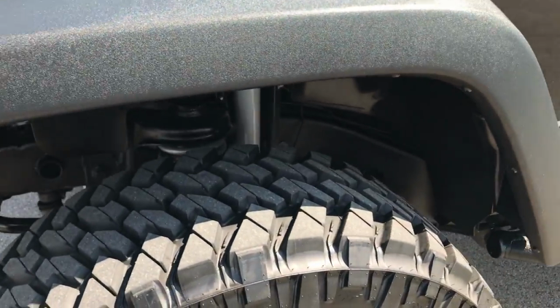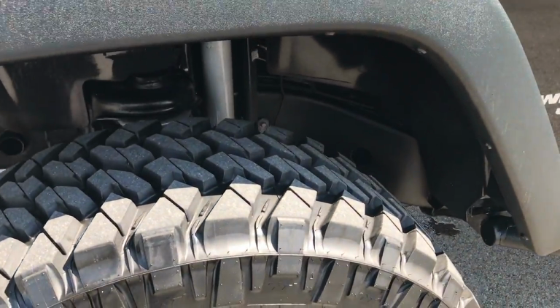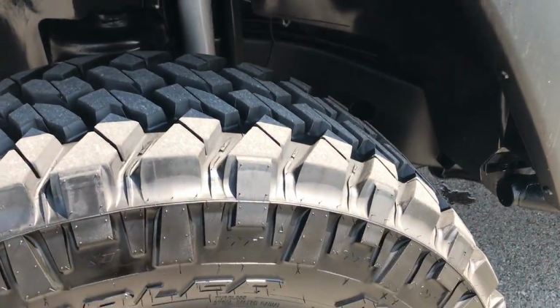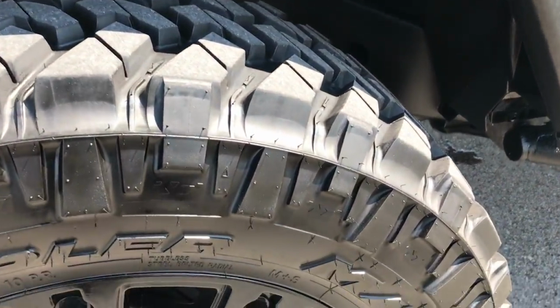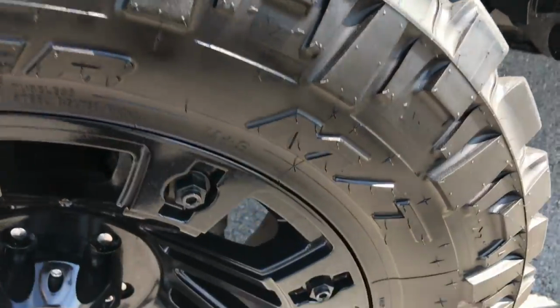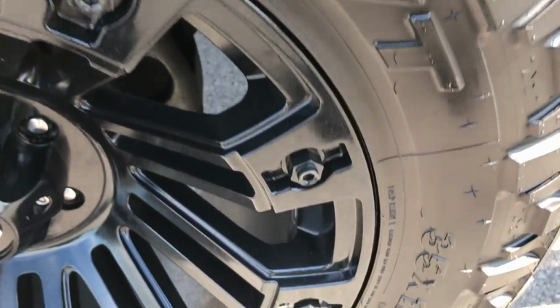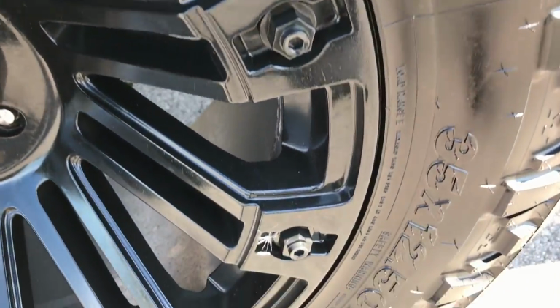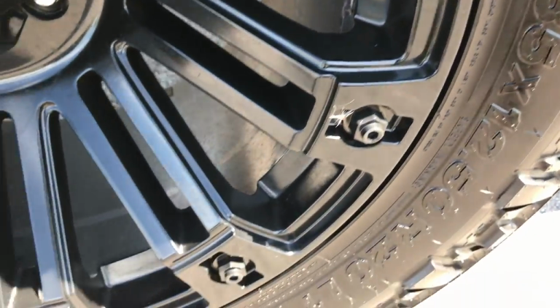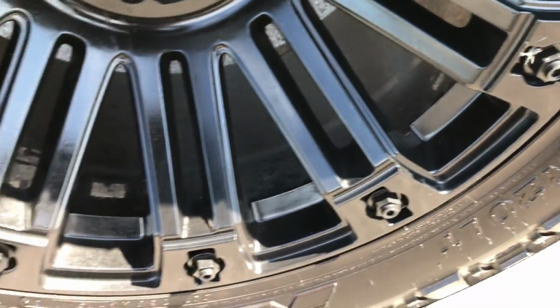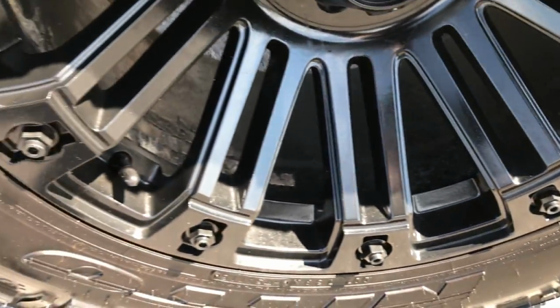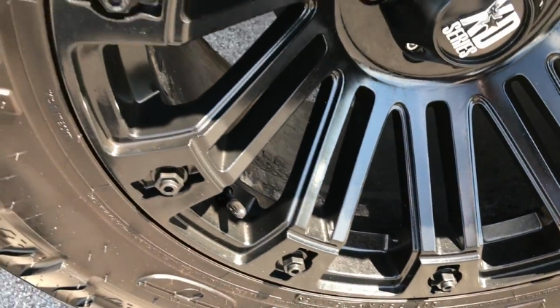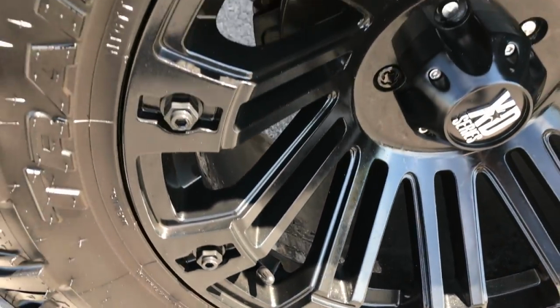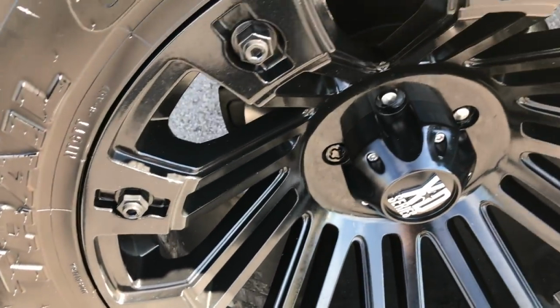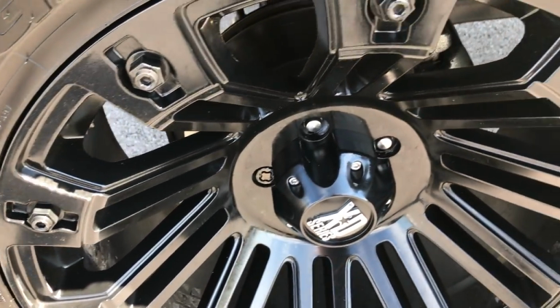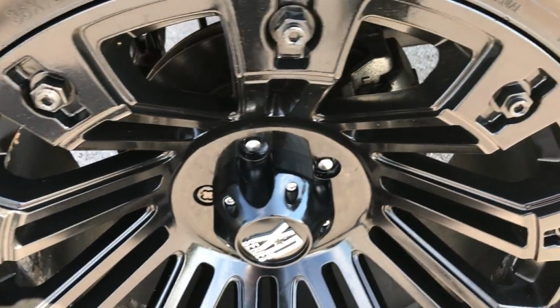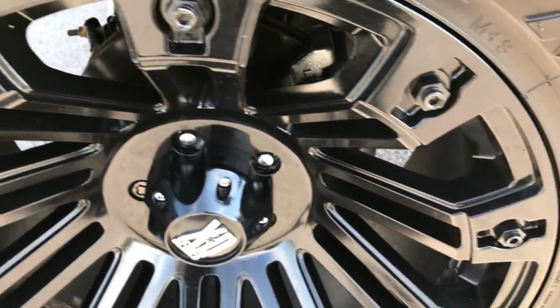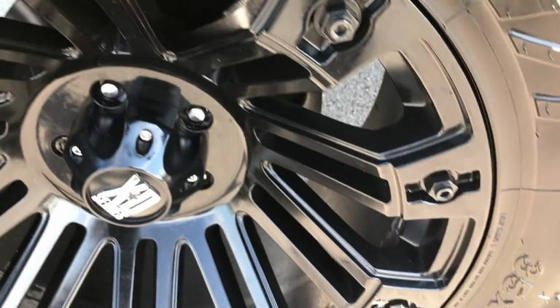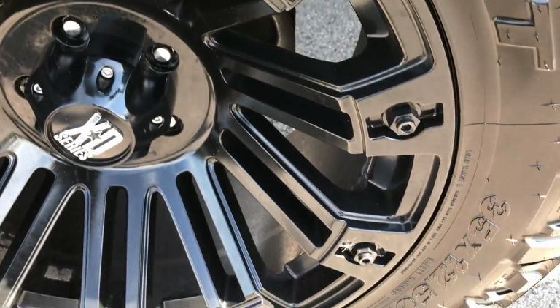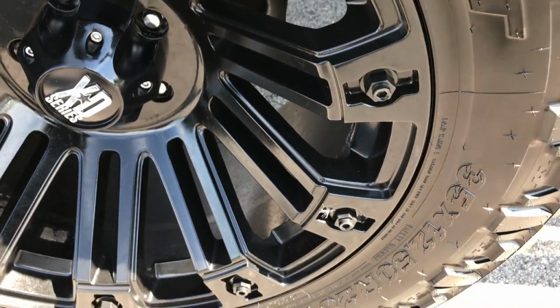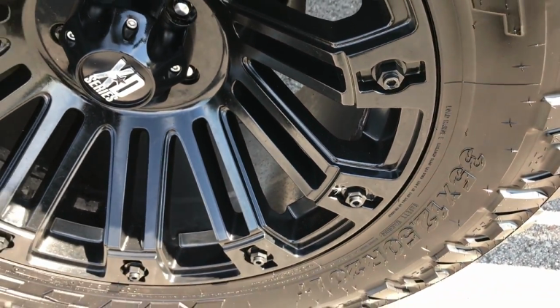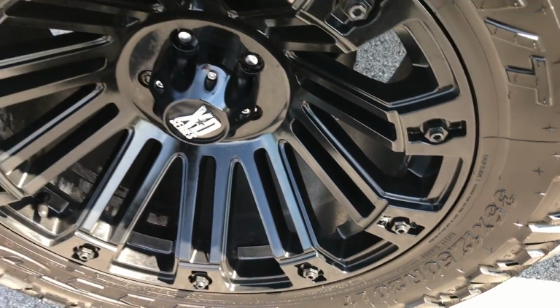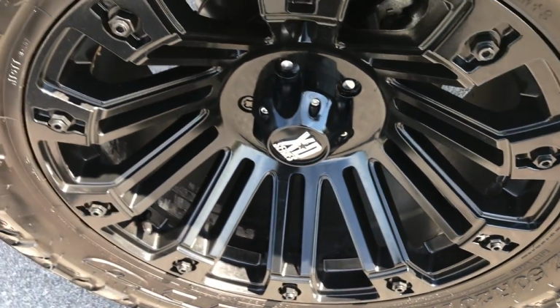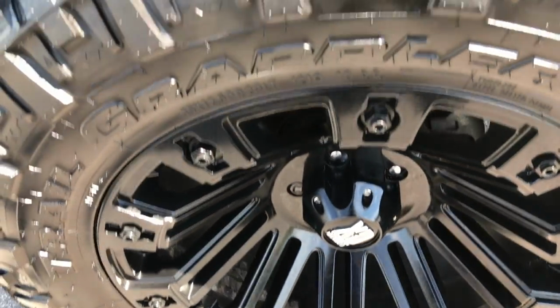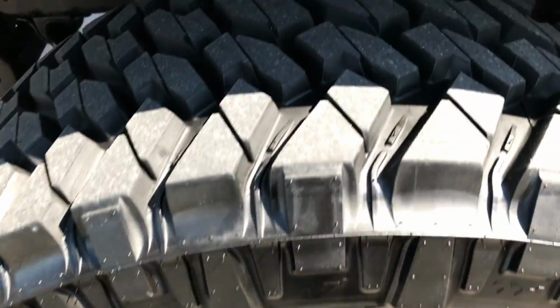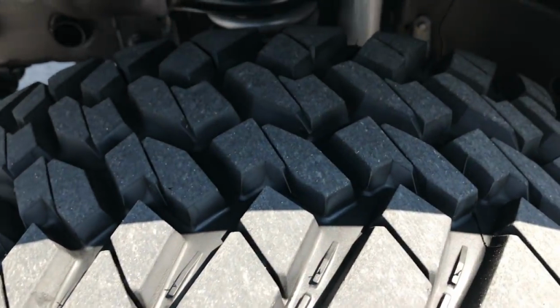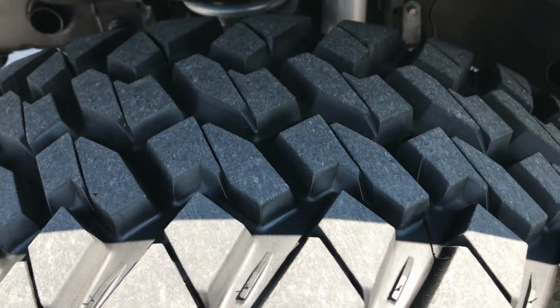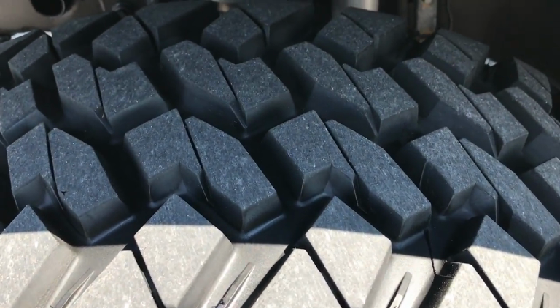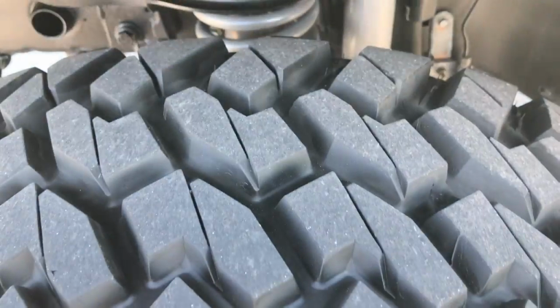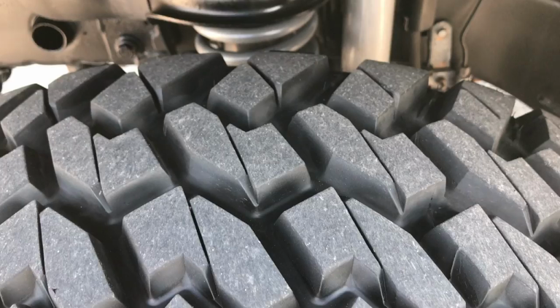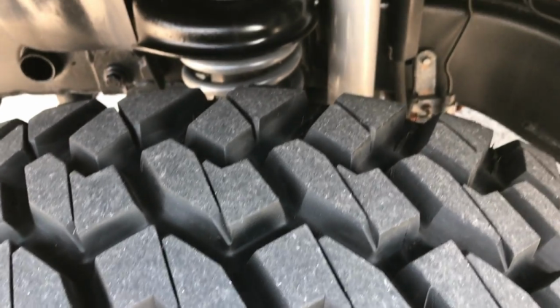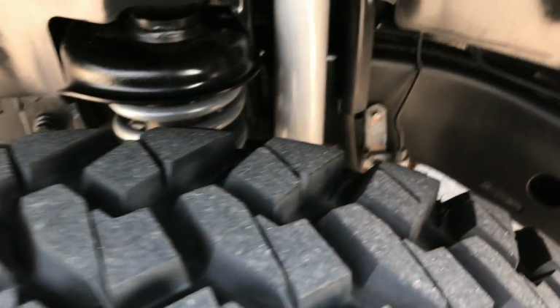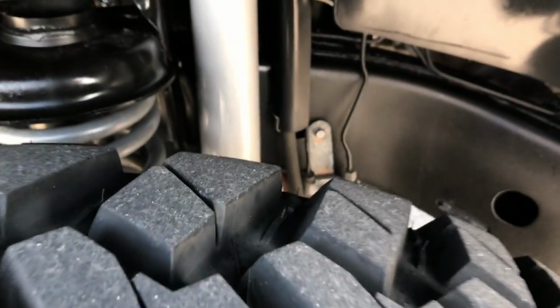This one has Nitto Trail Grappler MT 35x12.5R20LT tires and they are on 20-inch XD Series painted alloy rims that are in excellent condition. These tires look like they have probably about 80-90% of the tread left.